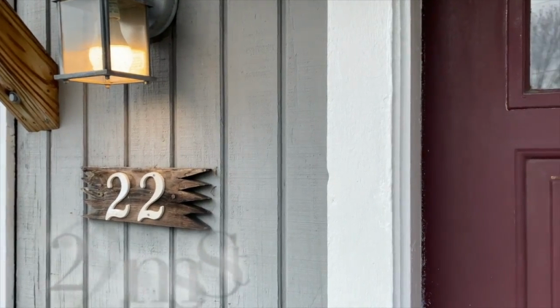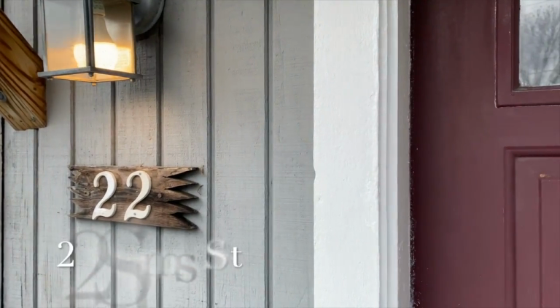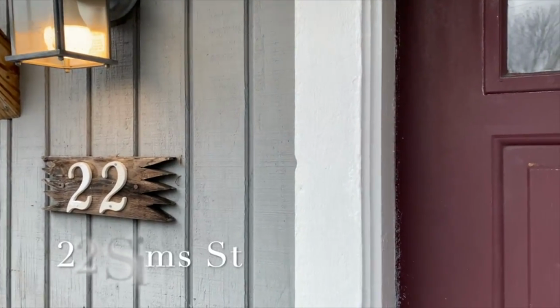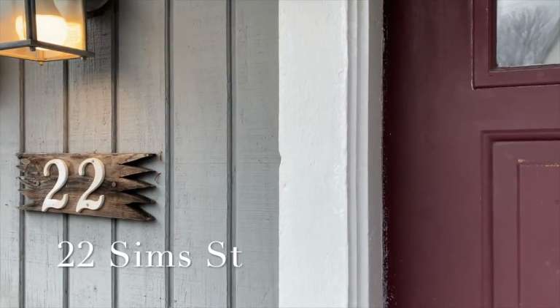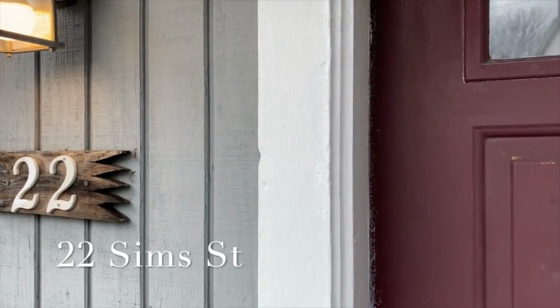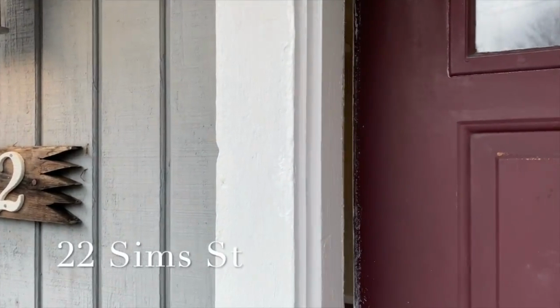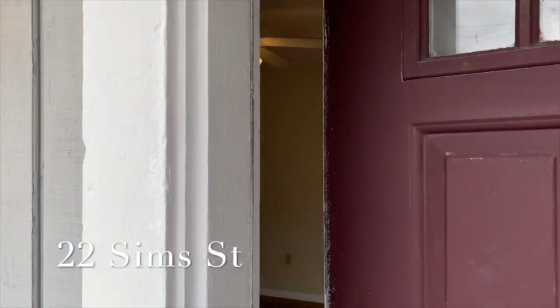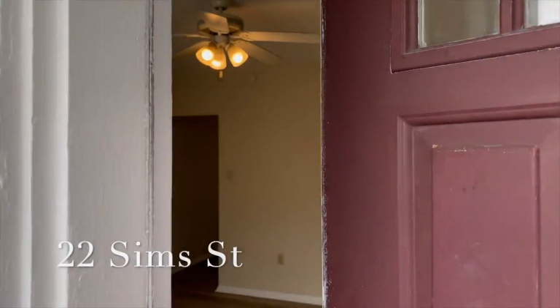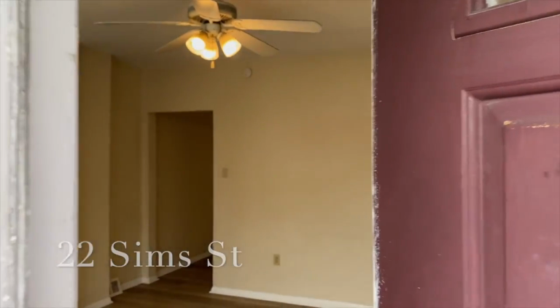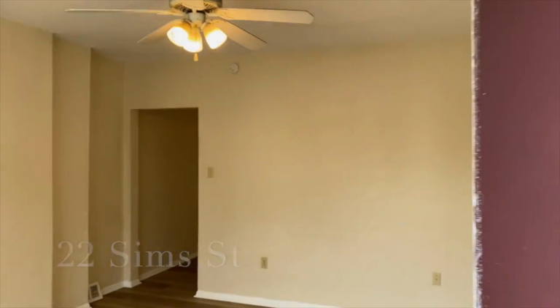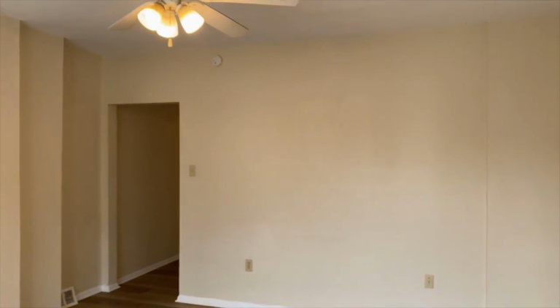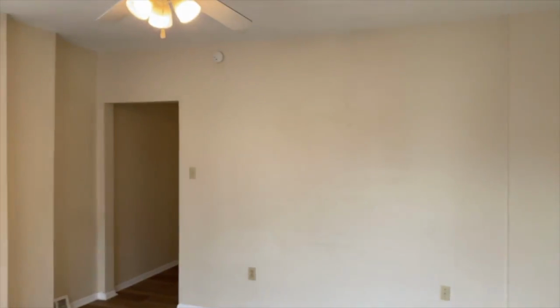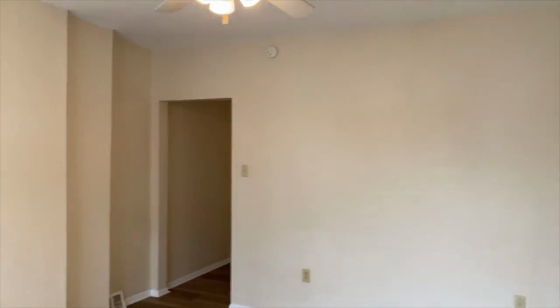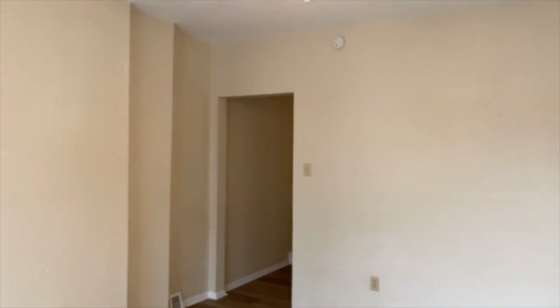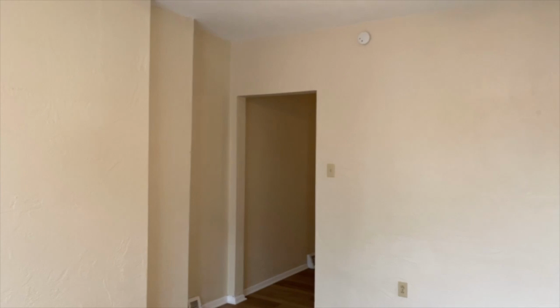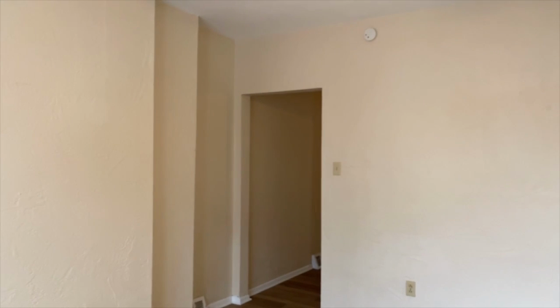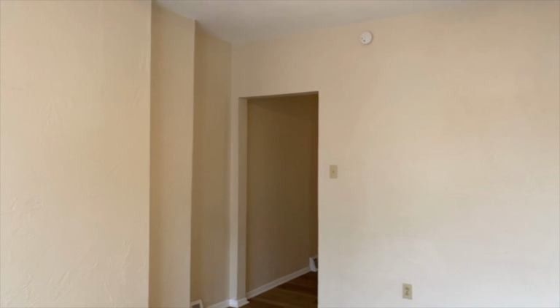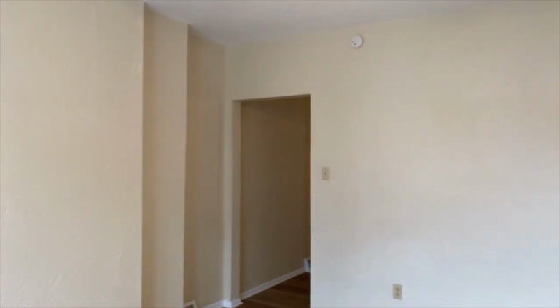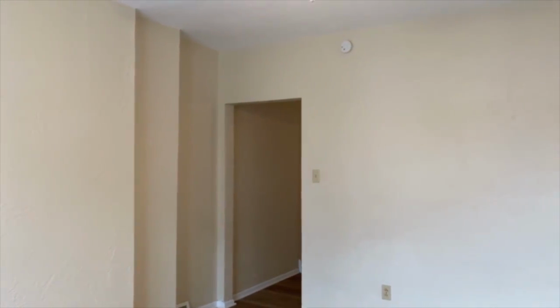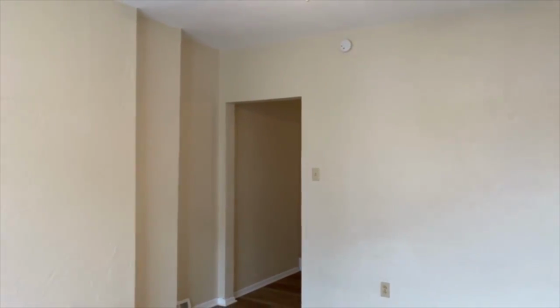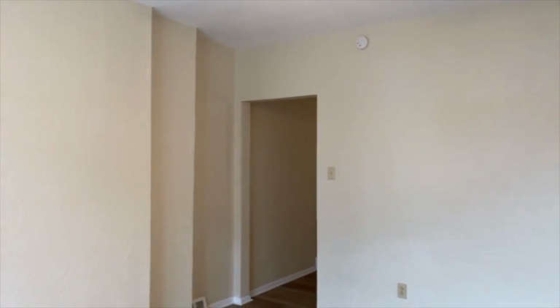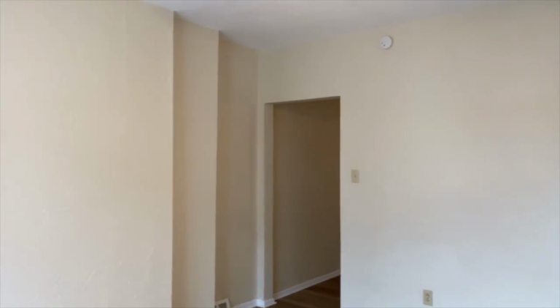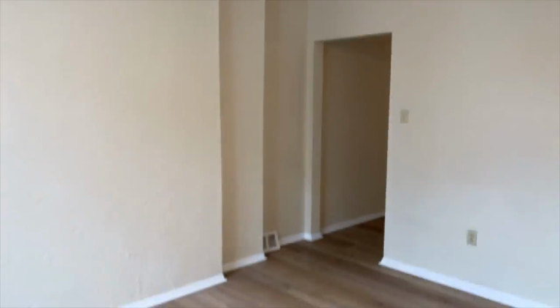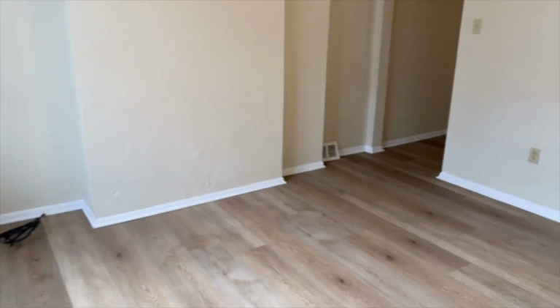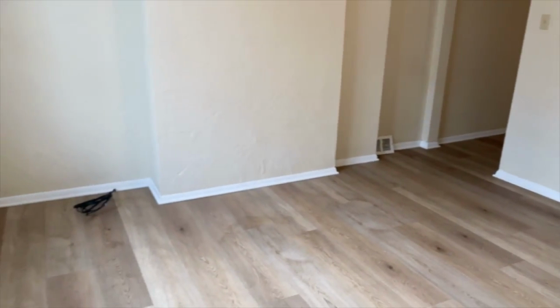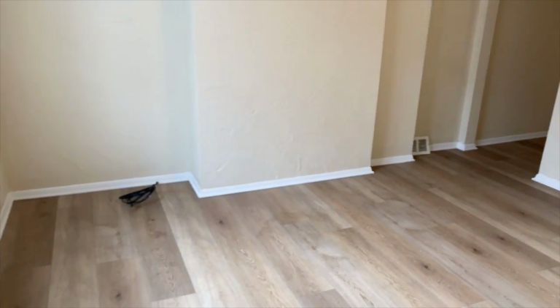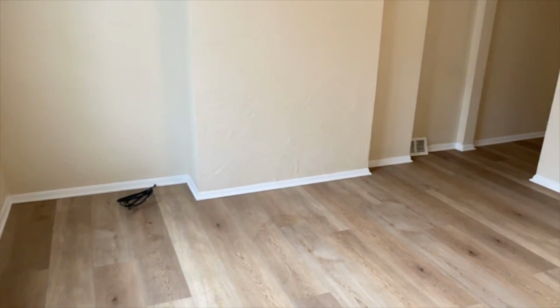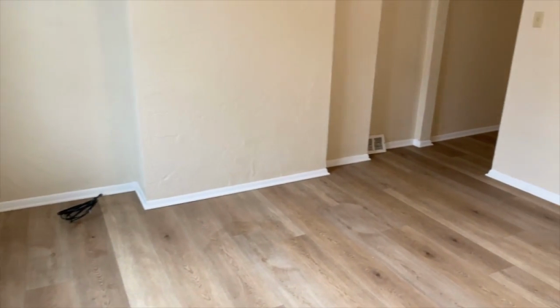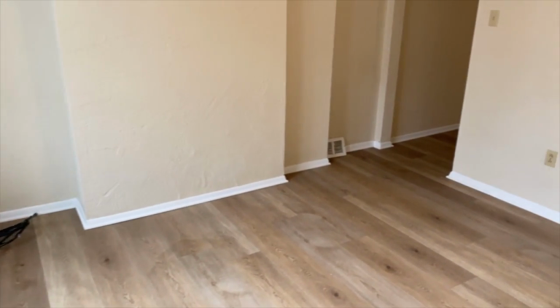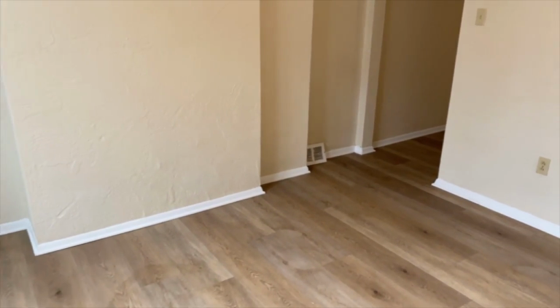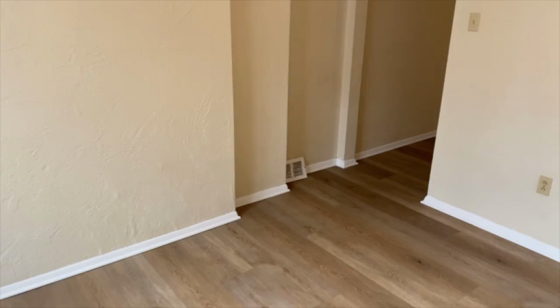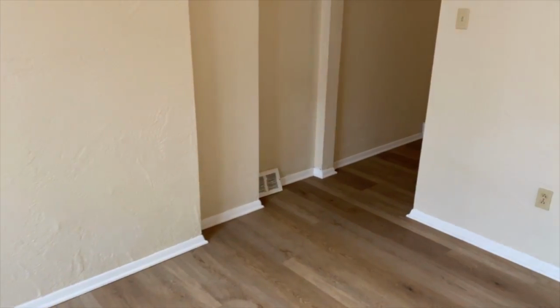Welcome to 22 Sim Street. This is a great two-bedroom, one-bath, with a living room, dining room, and kitchen.